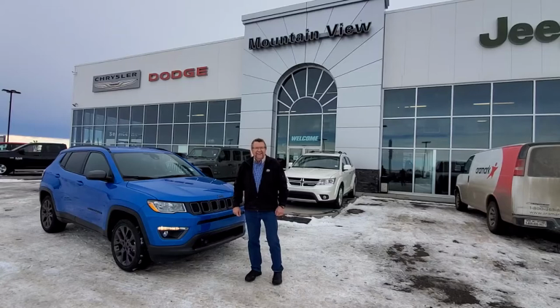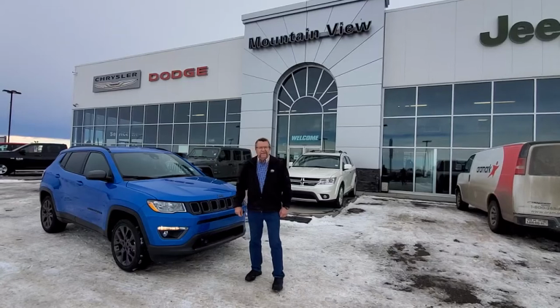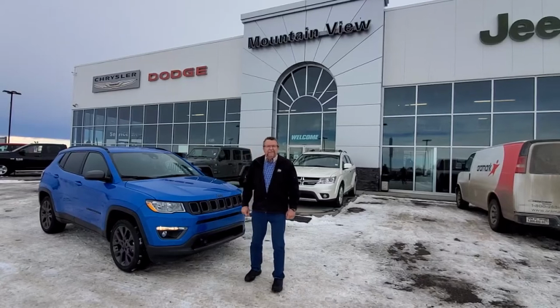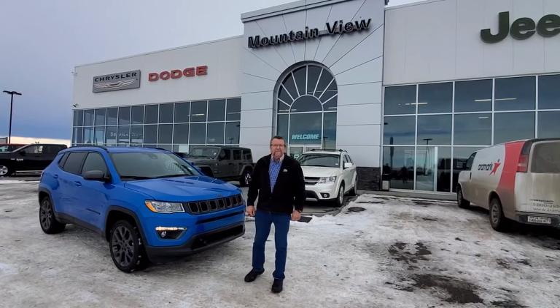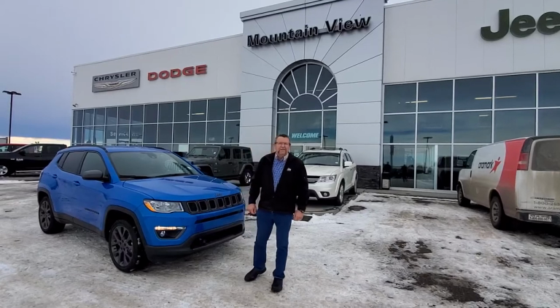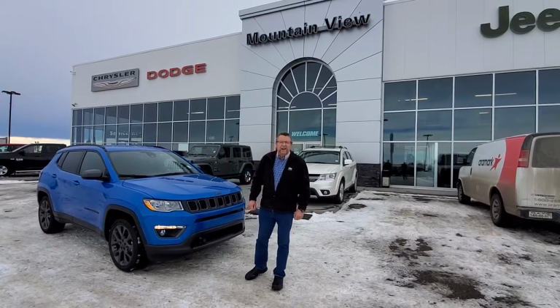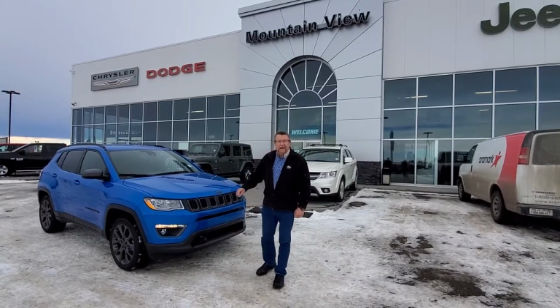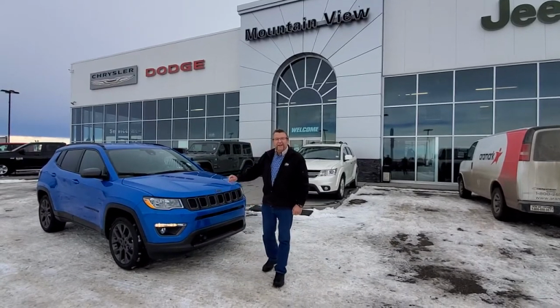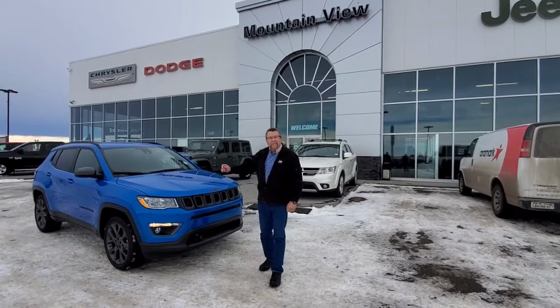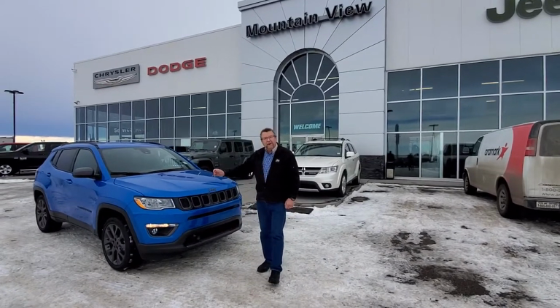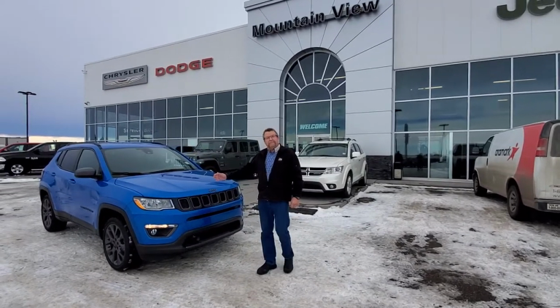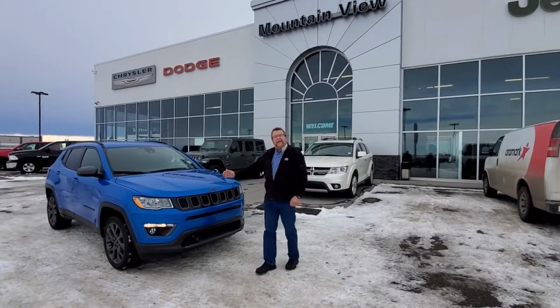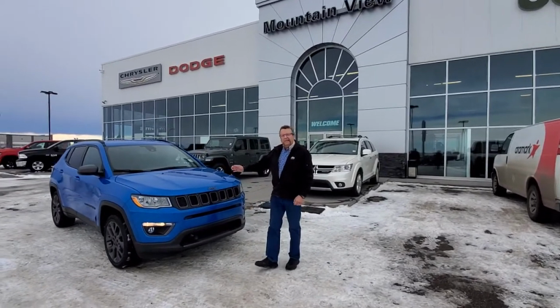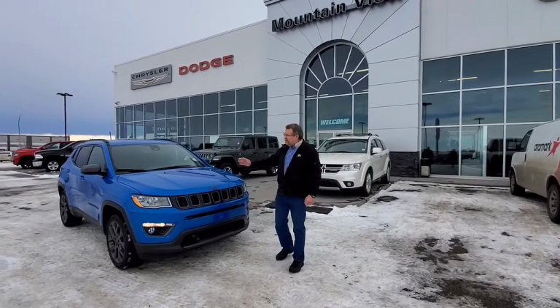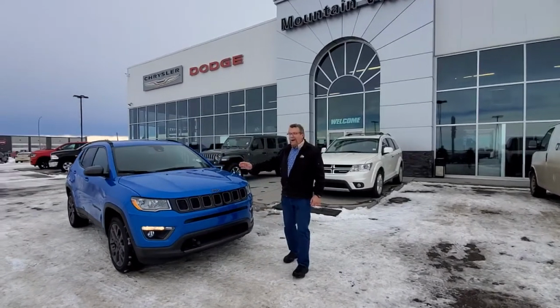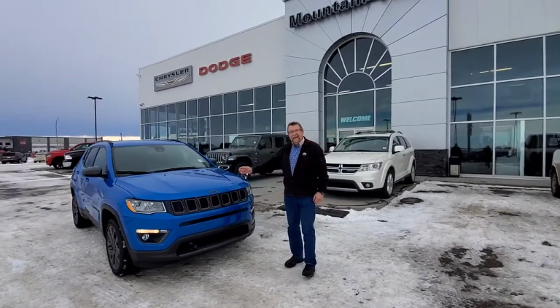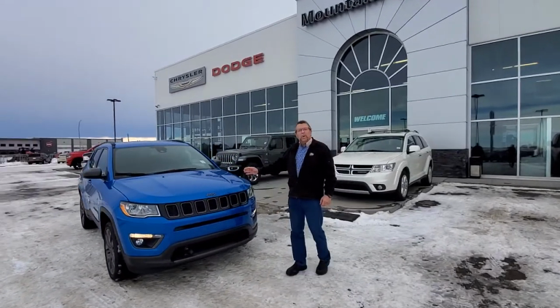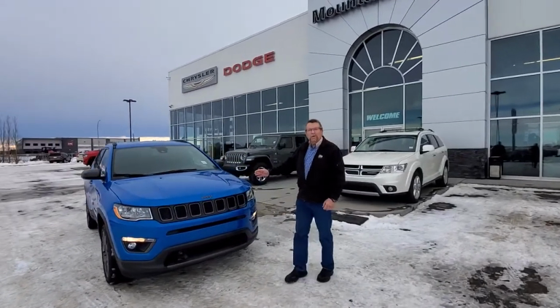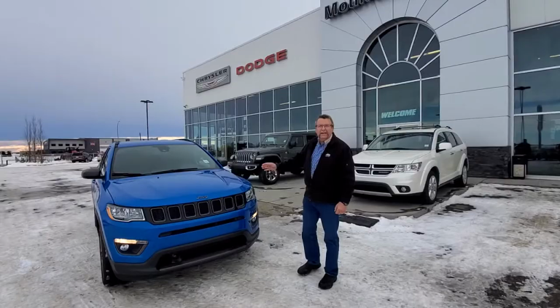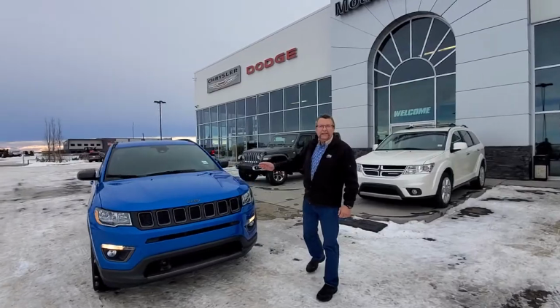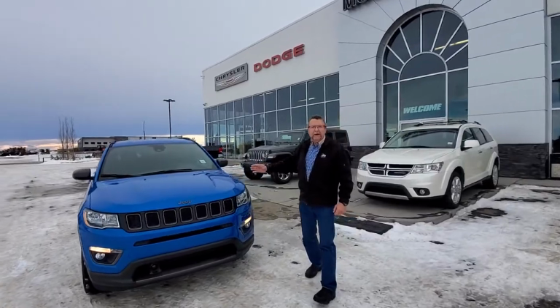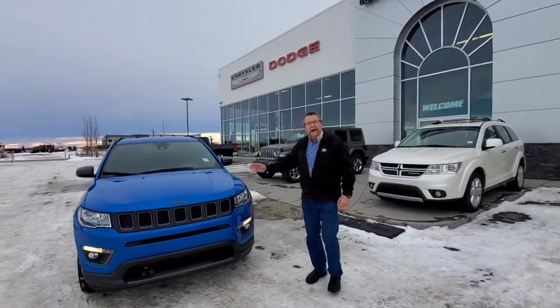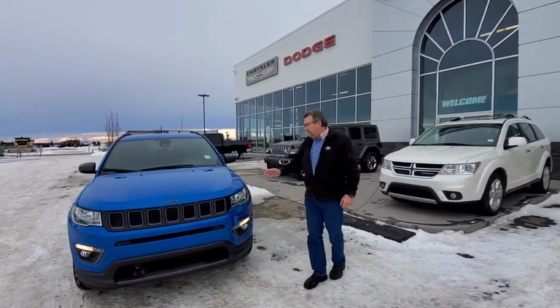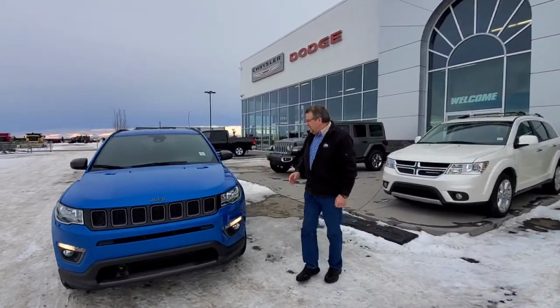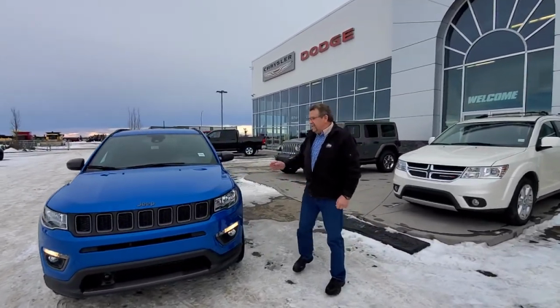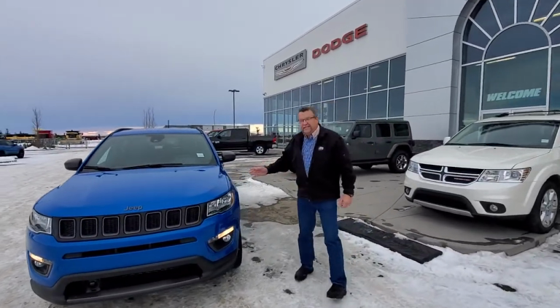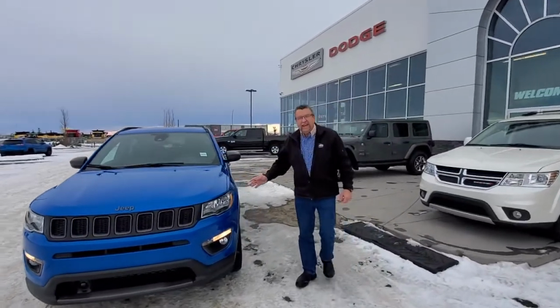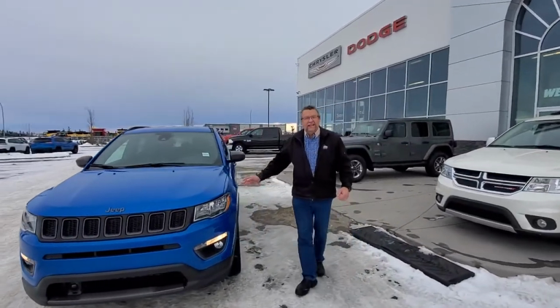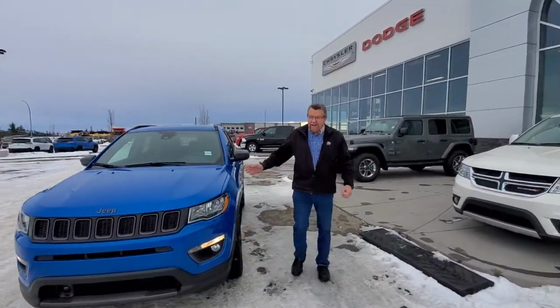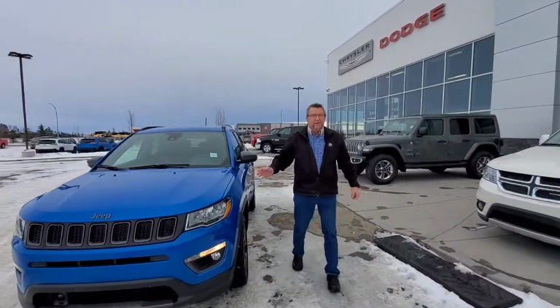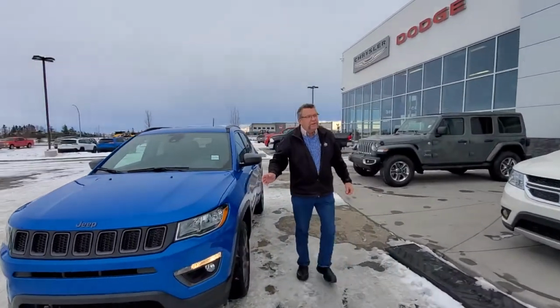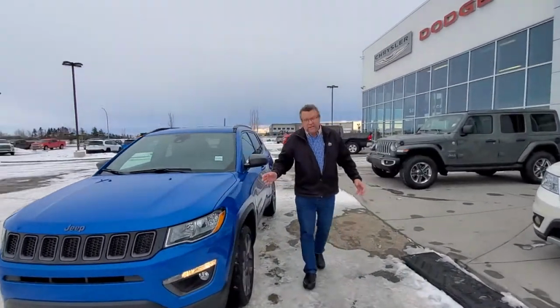Hey everybody, Steve McFarland from Mountain View Dodge. What I have here is a brand spanking new 2021 Jeep Compass. This is the 80th Anniversary Edition.